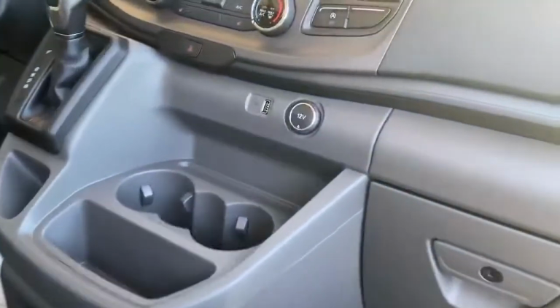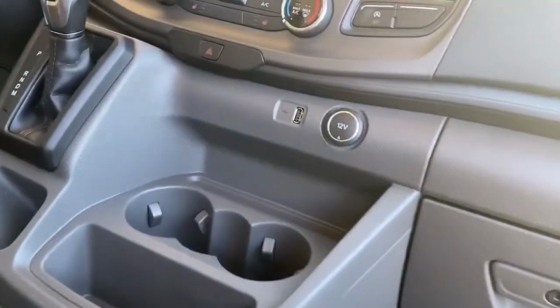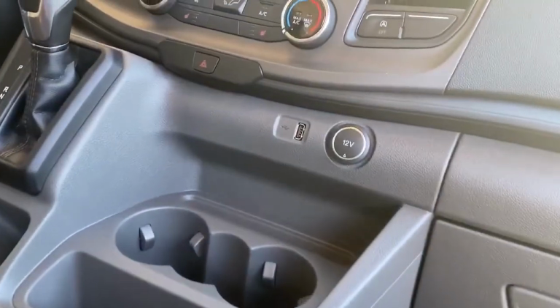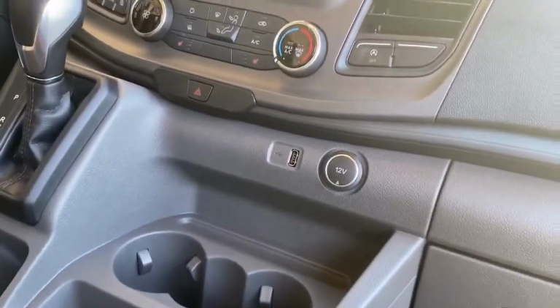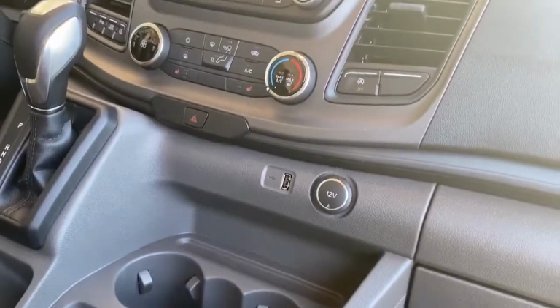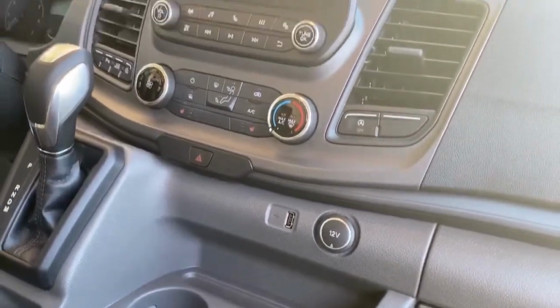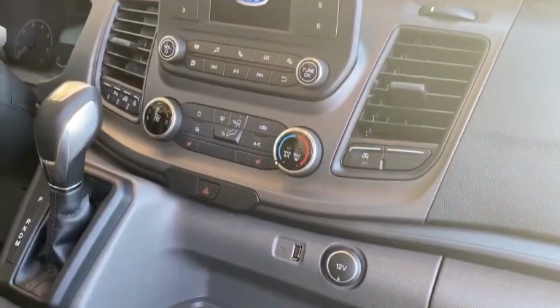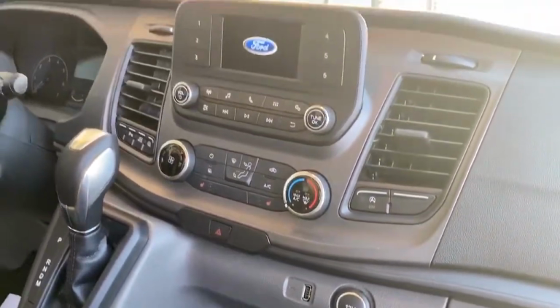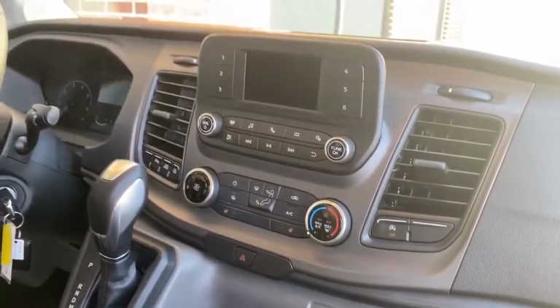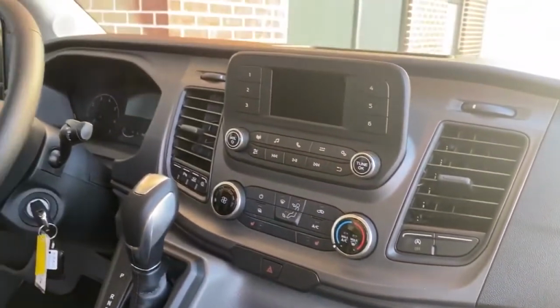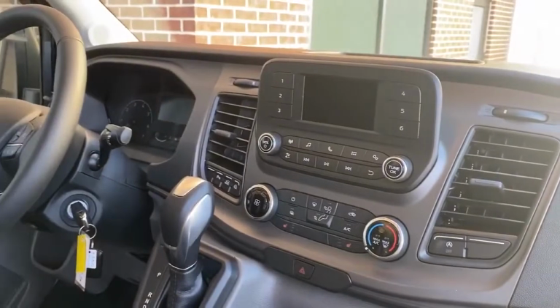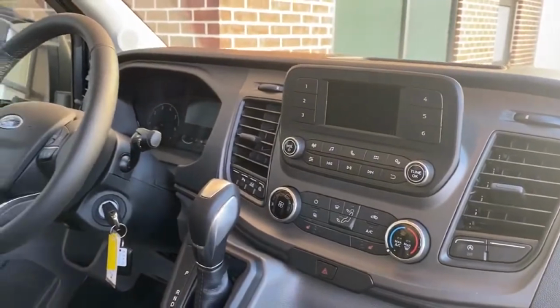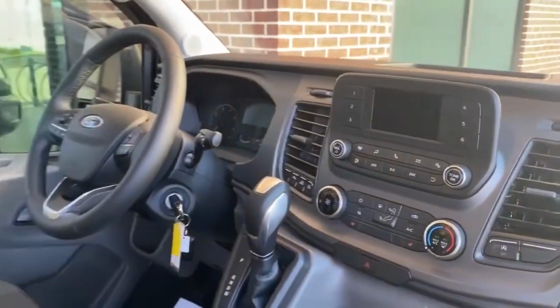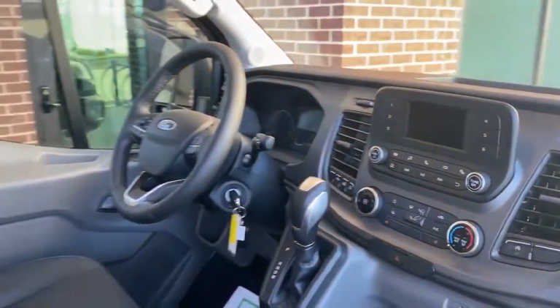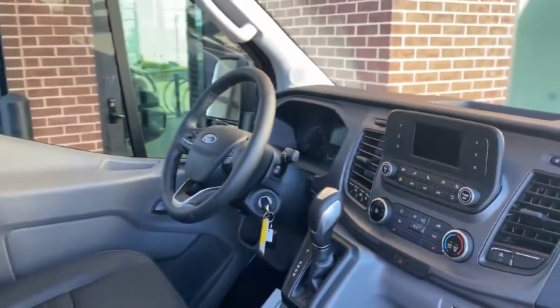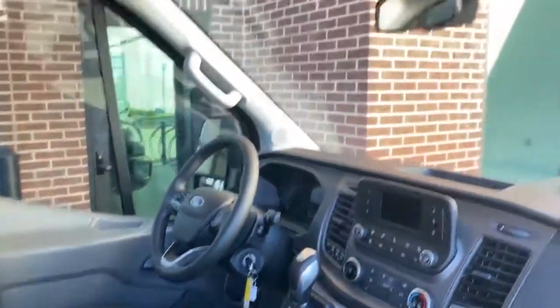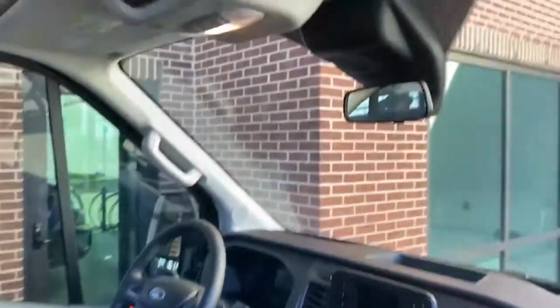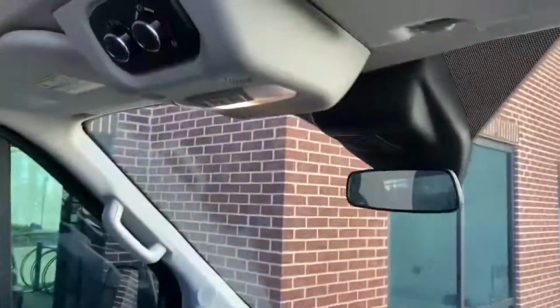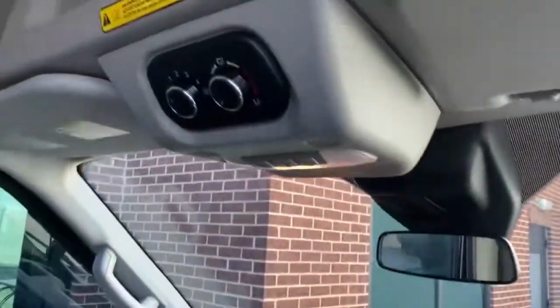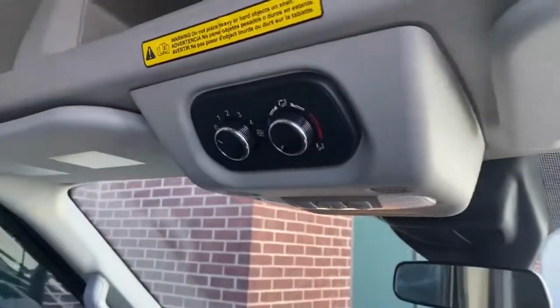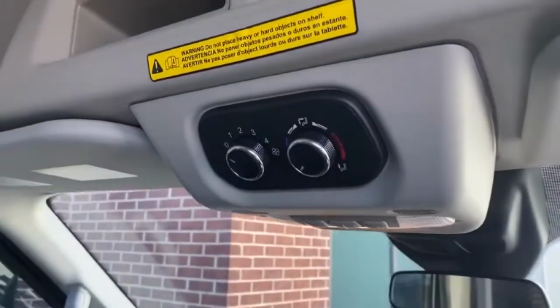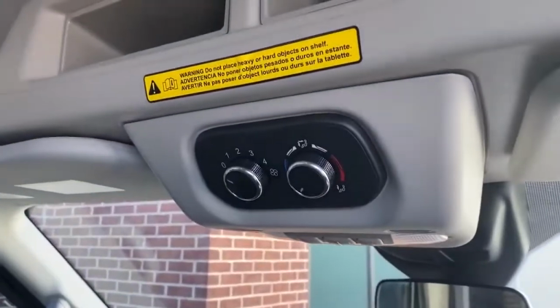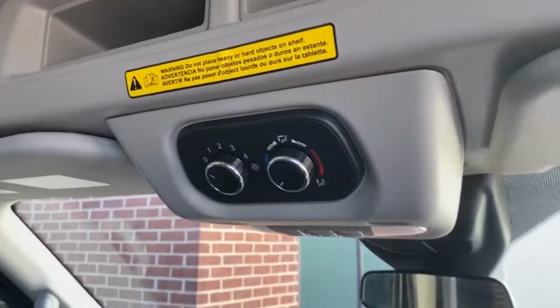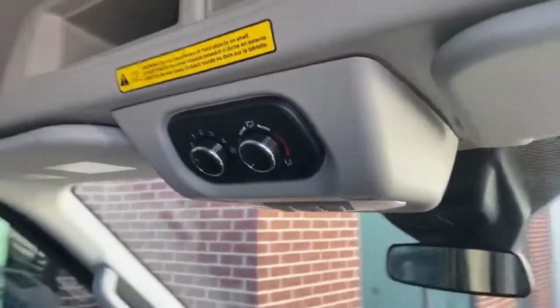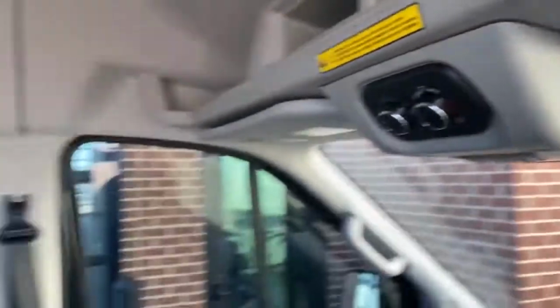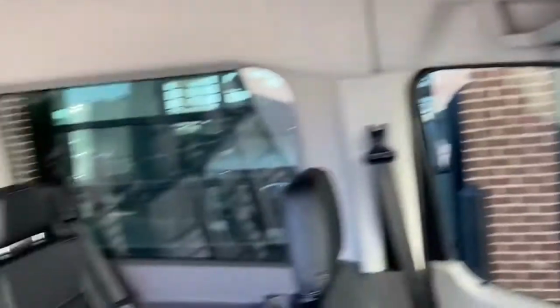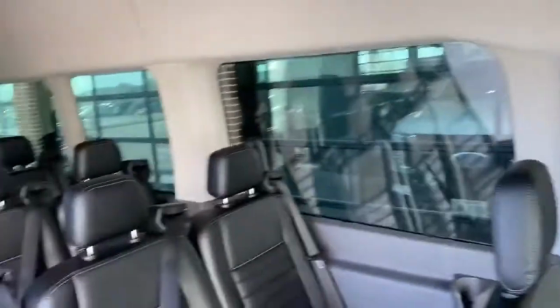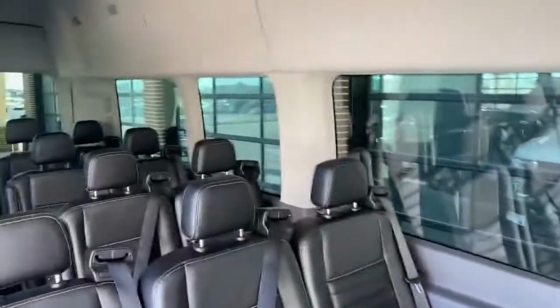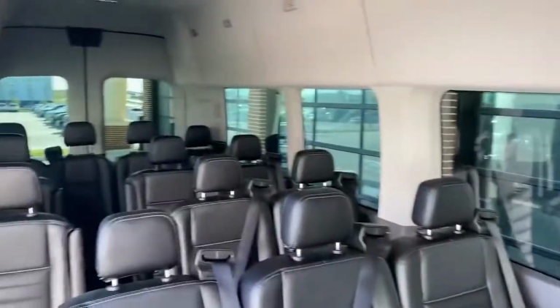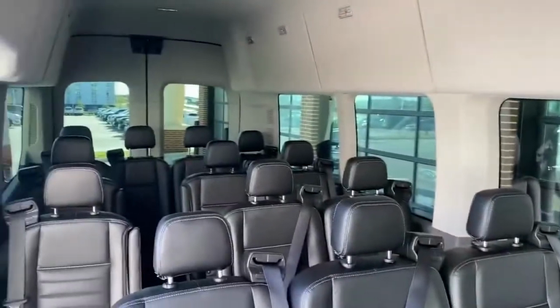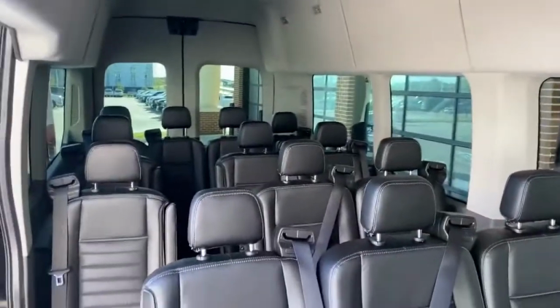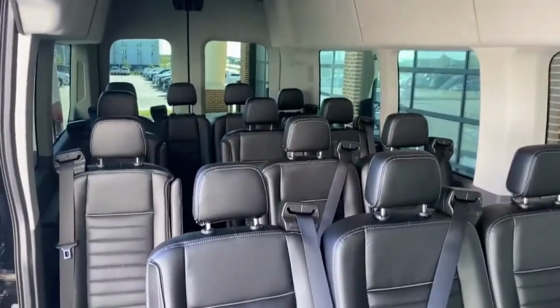This is an automatic transmission and a gasoline powered engine. Got your rear AC controls. Here's another look at all the seats and how spacious this van is.